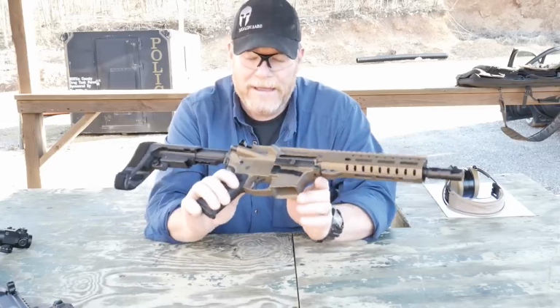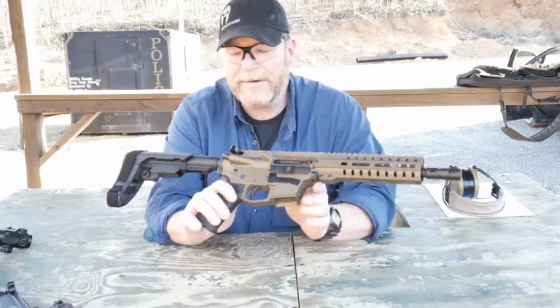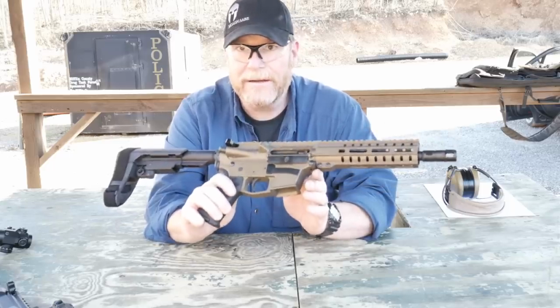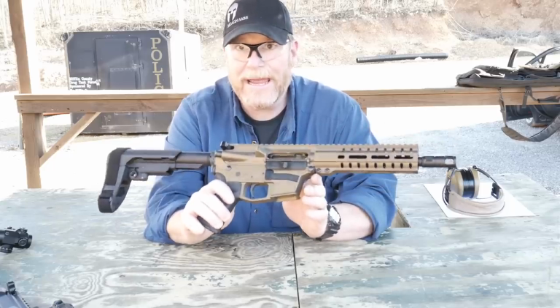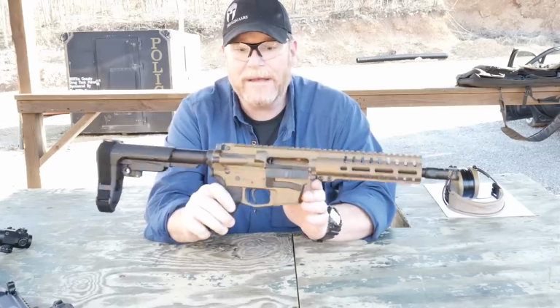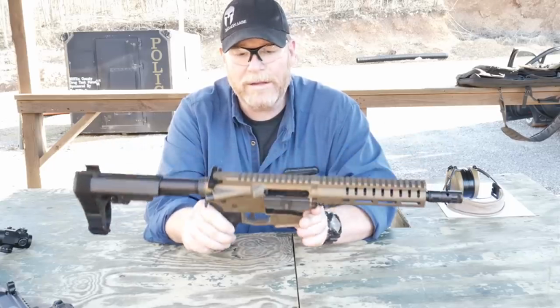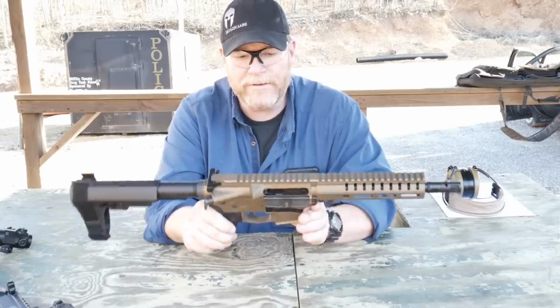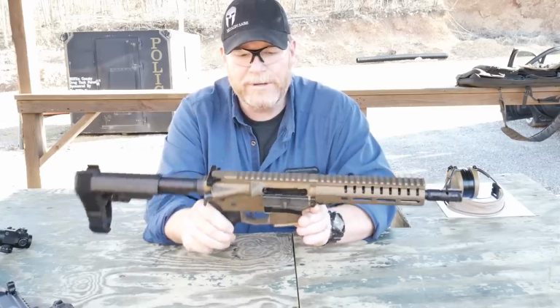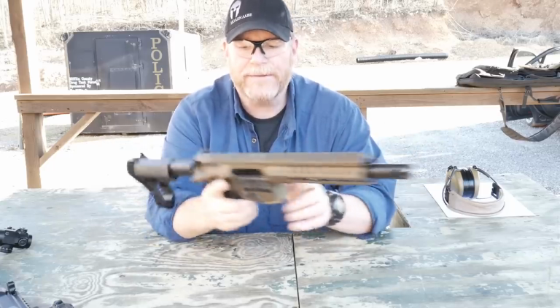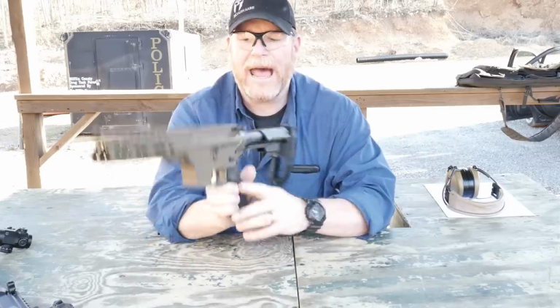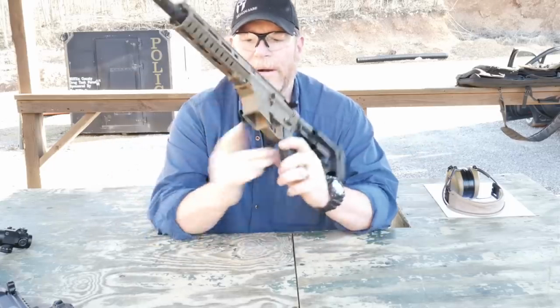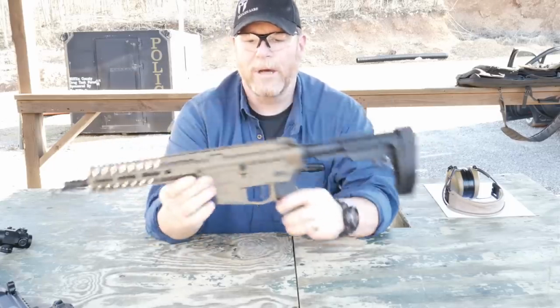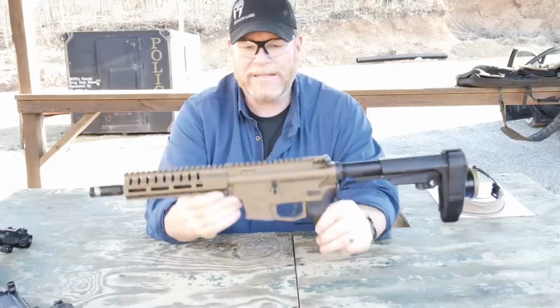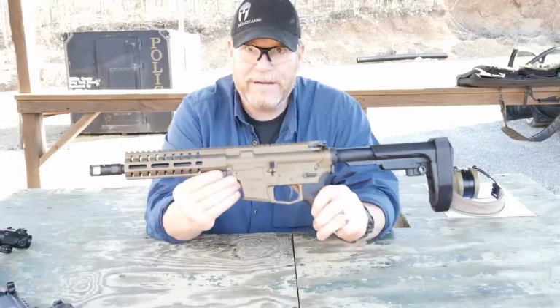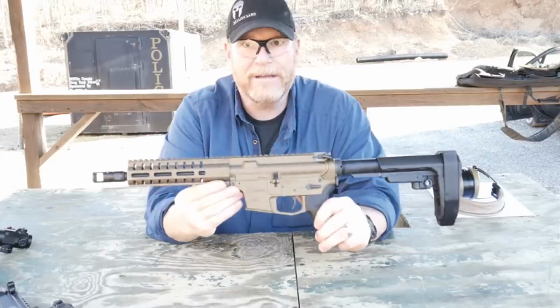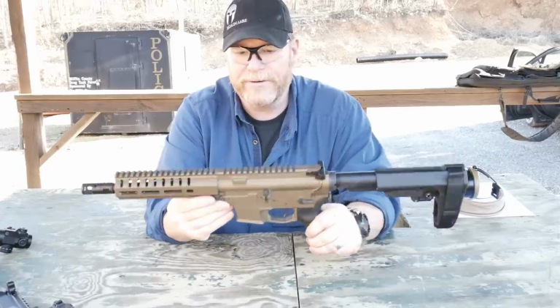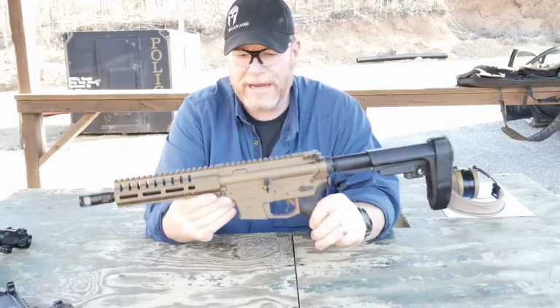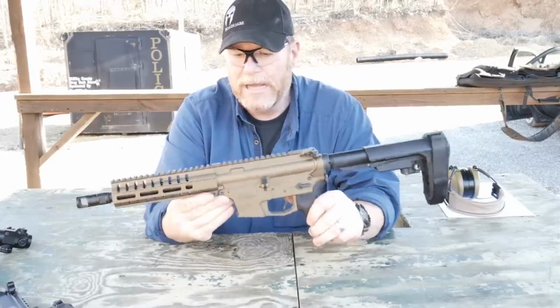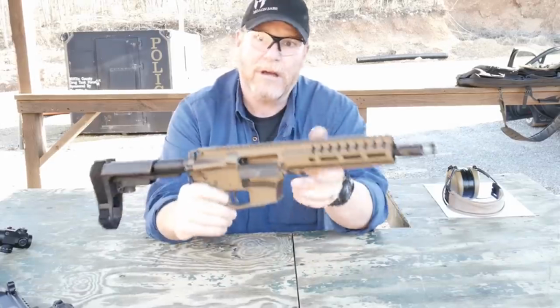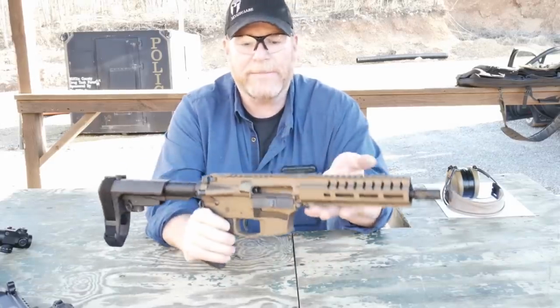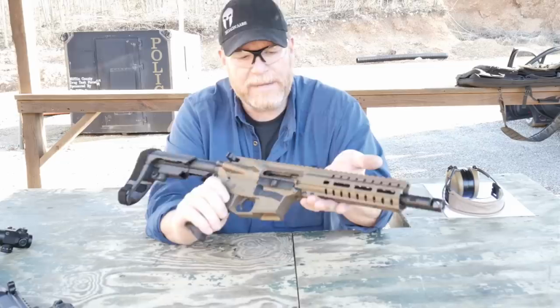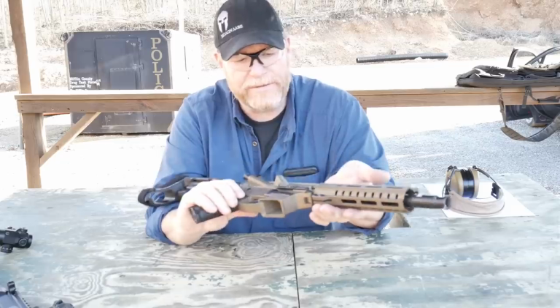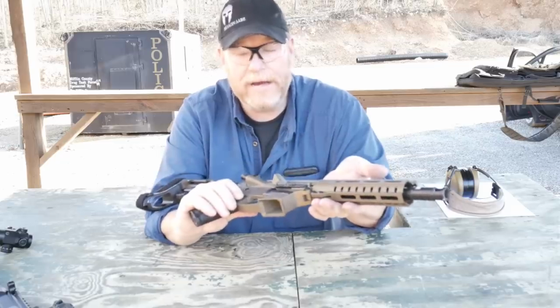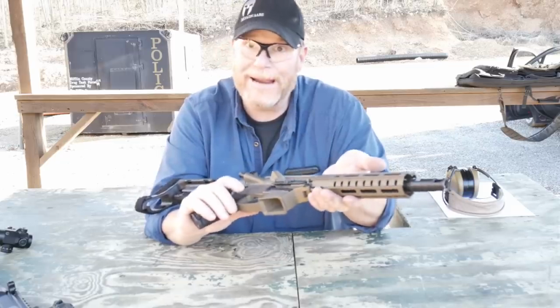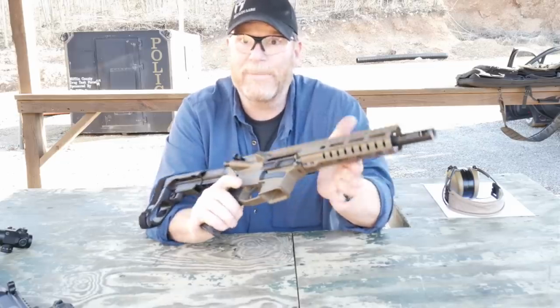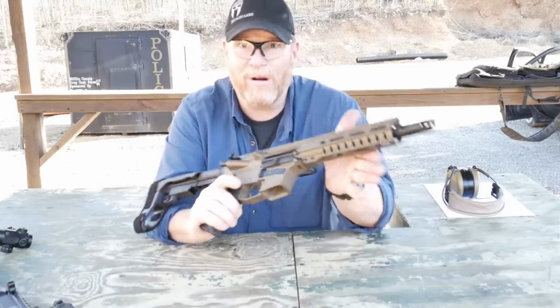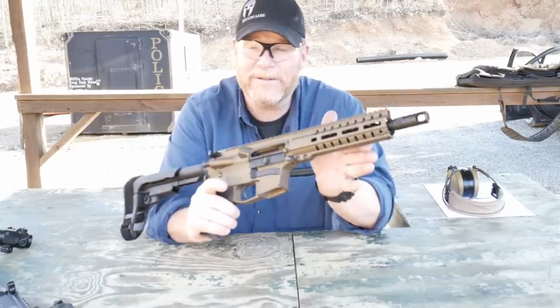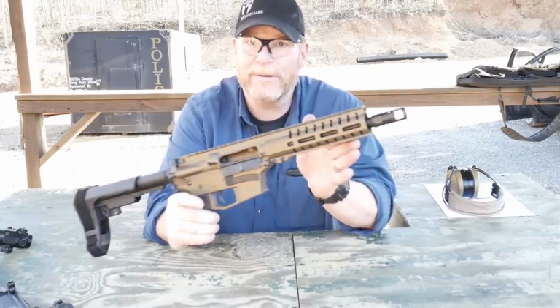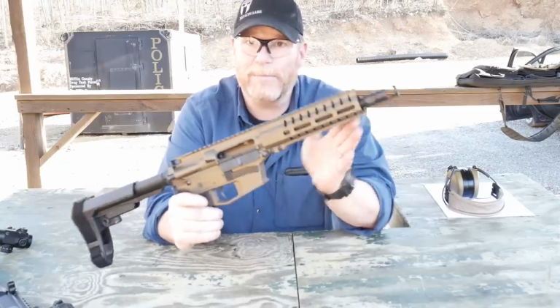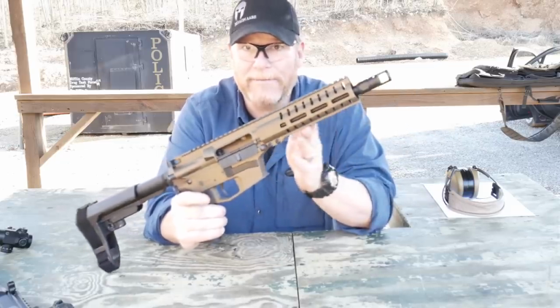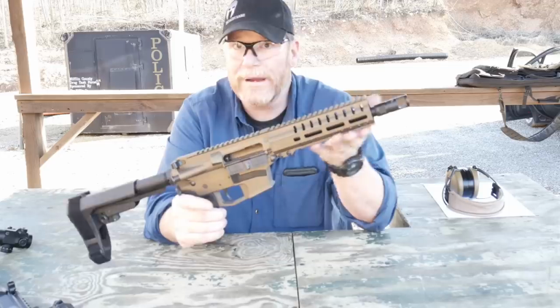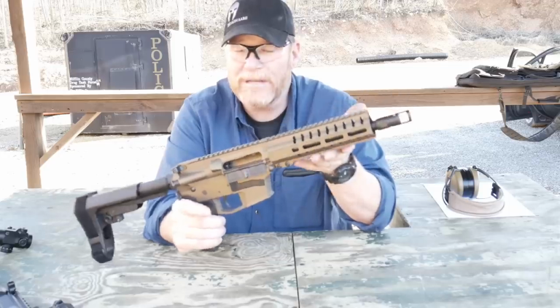This thing right here — the quality of construction, how the upper and the lower match — is truly impeccable. So let's talk about some of the things that make this different from other AR pistol carbines, short barrel rifles, or AR pistols.